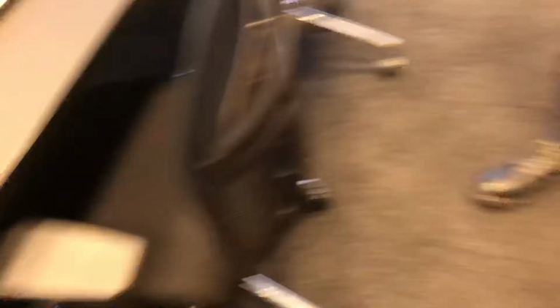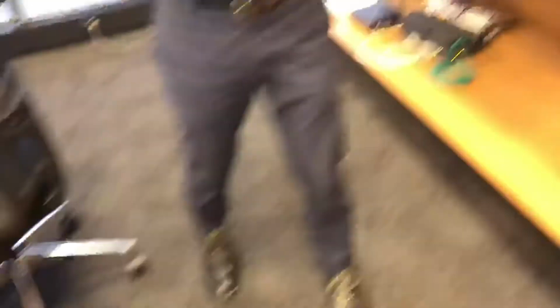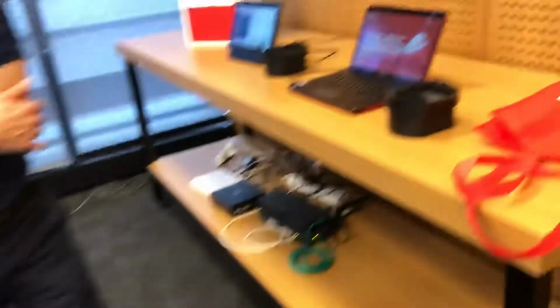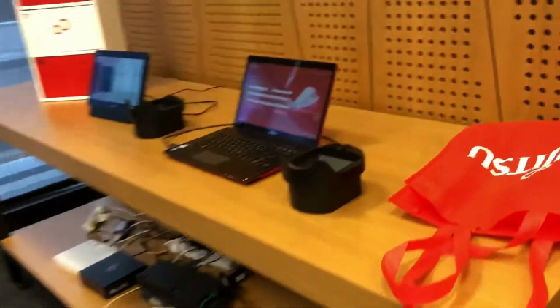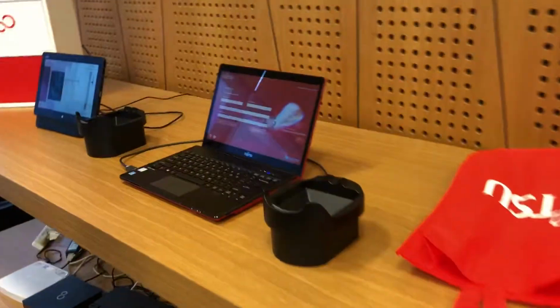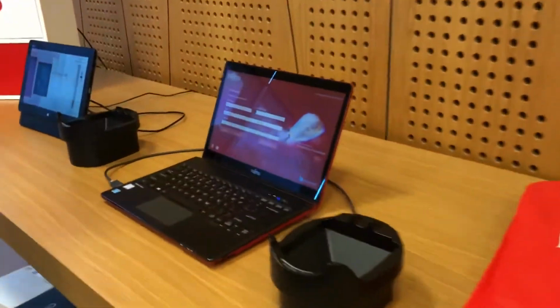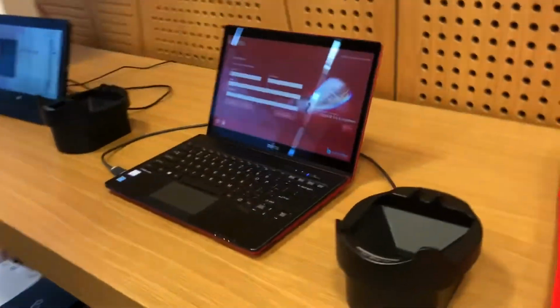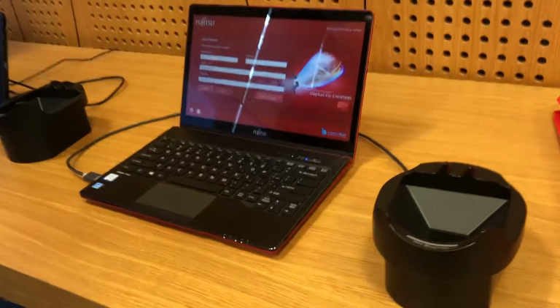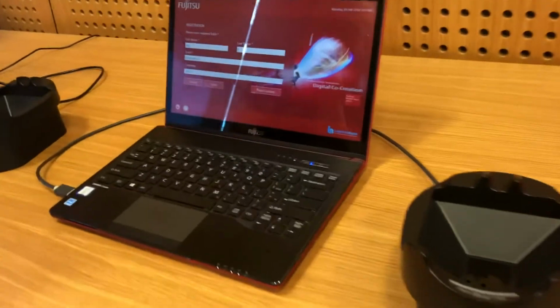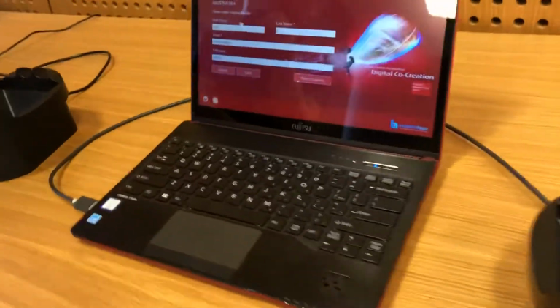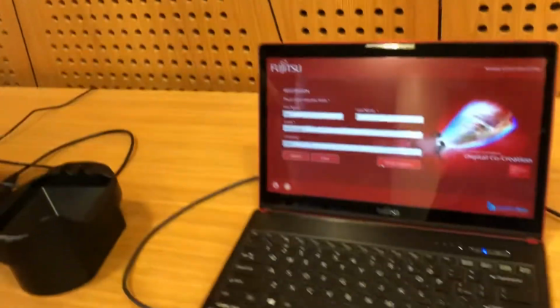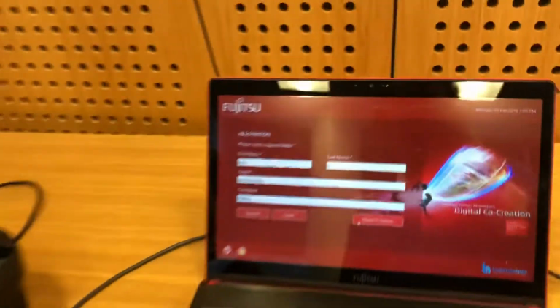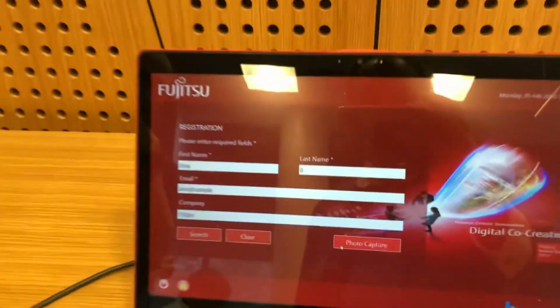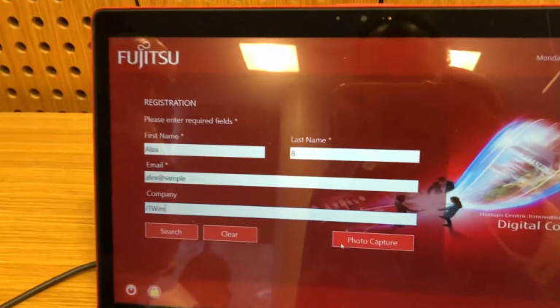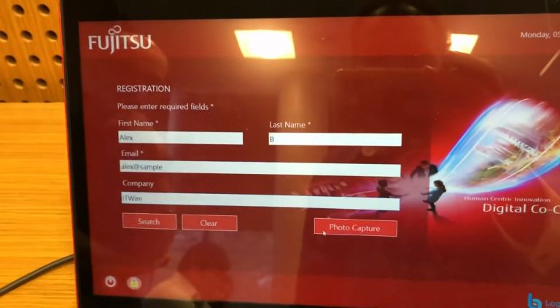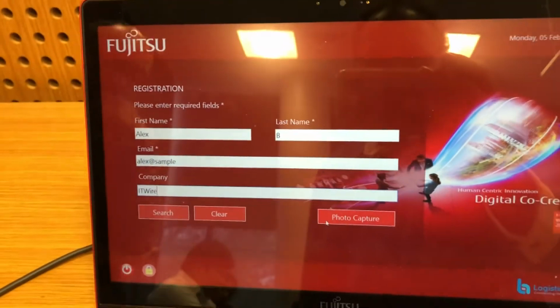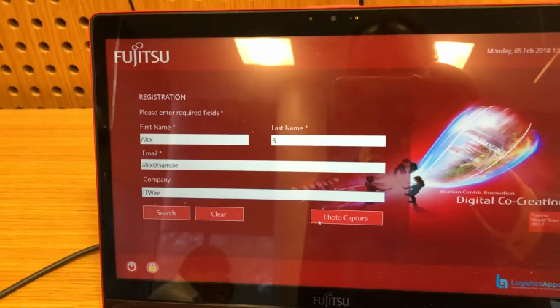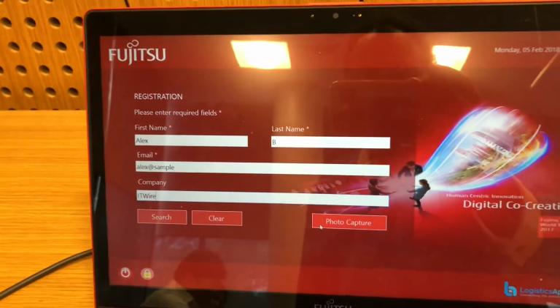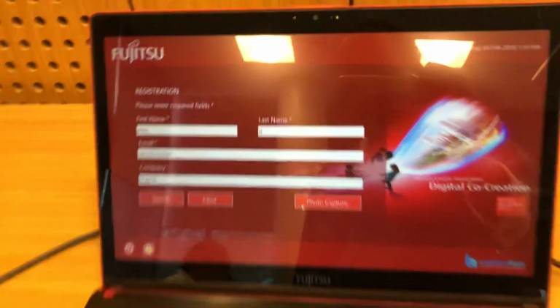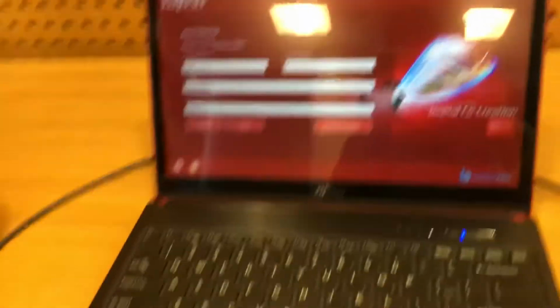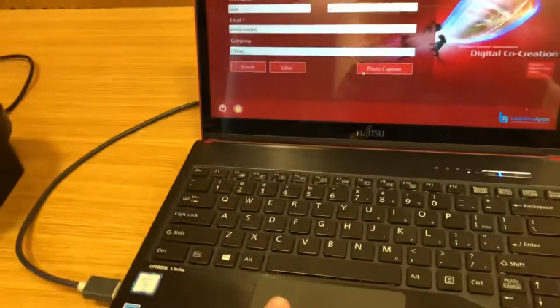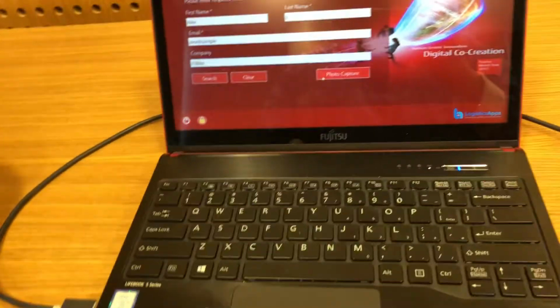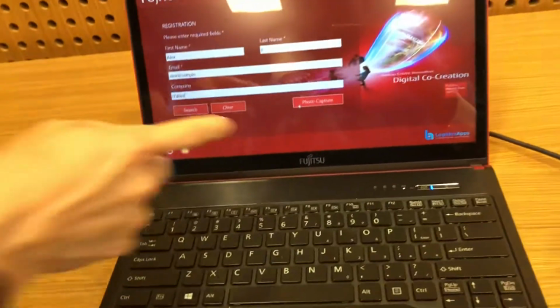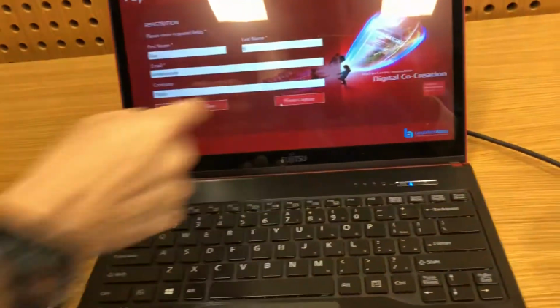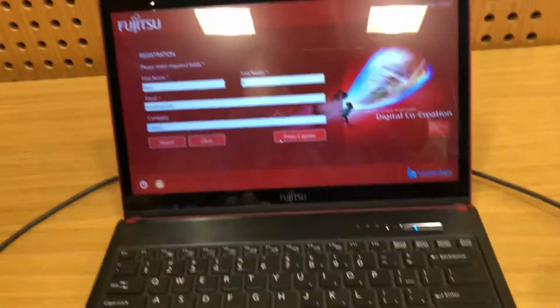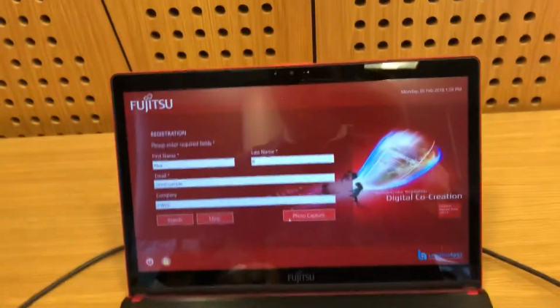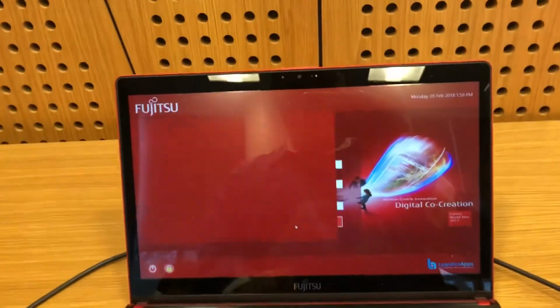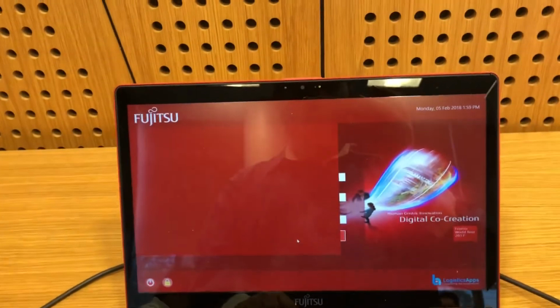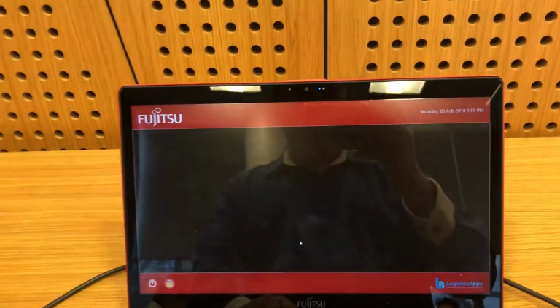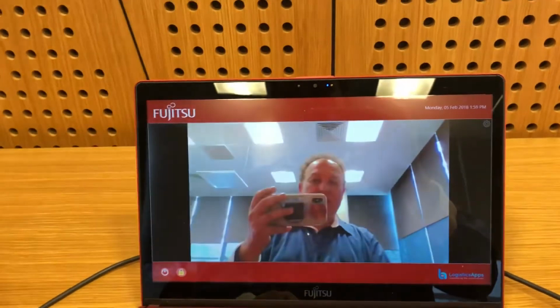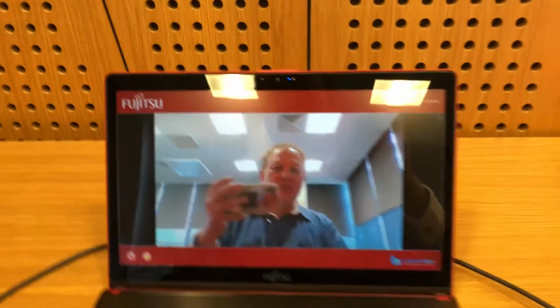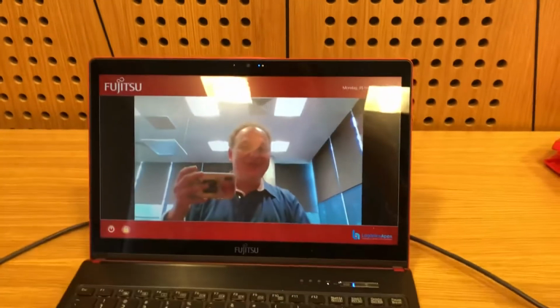Obviously that'll be a lot quicker when you are not holding a phone in your hand. But here you can see that I've been registered with a fake username and password and I'm just going to click on the photo capture option — clicking on that and it's going to get a smile.